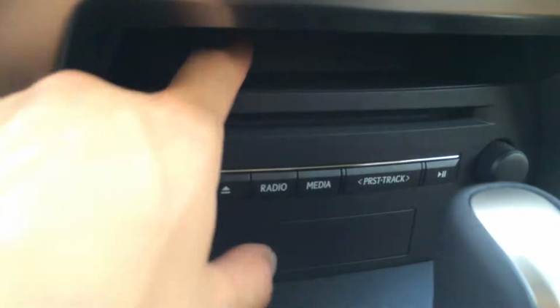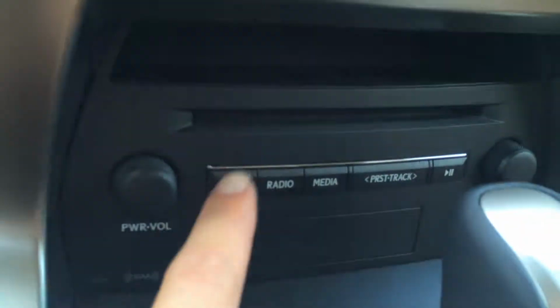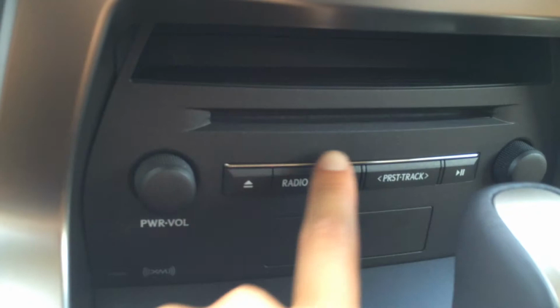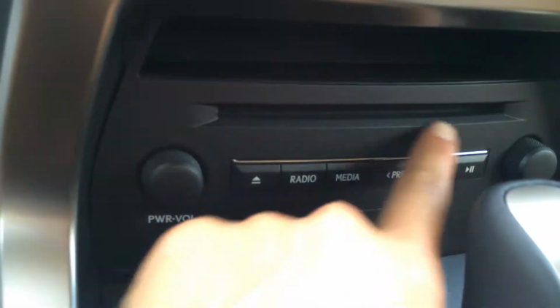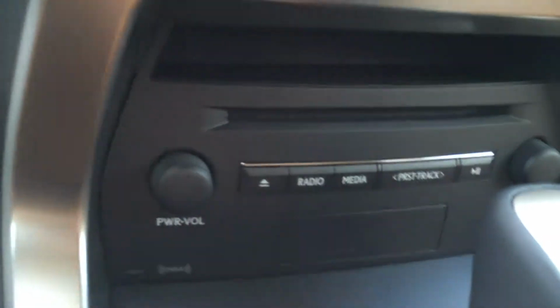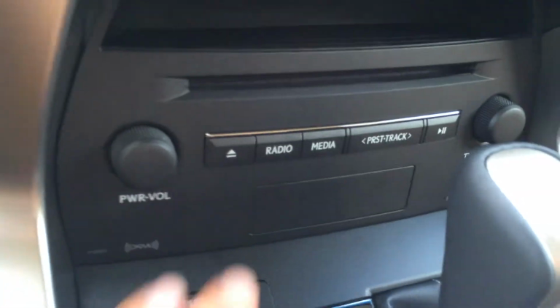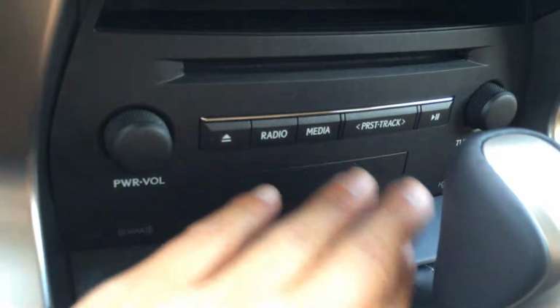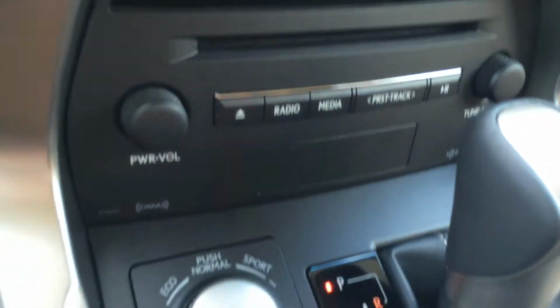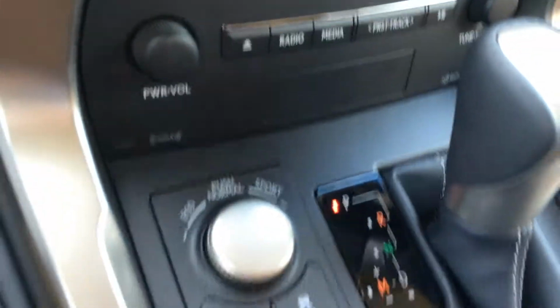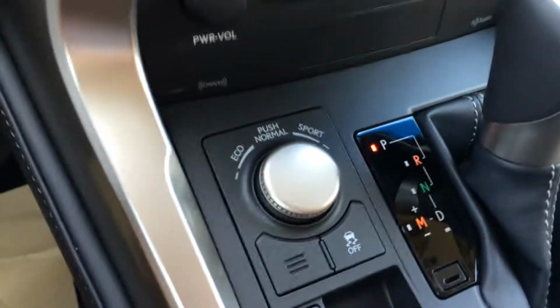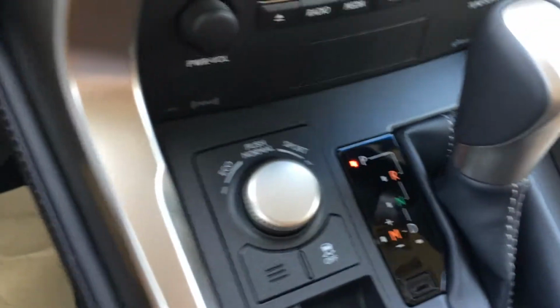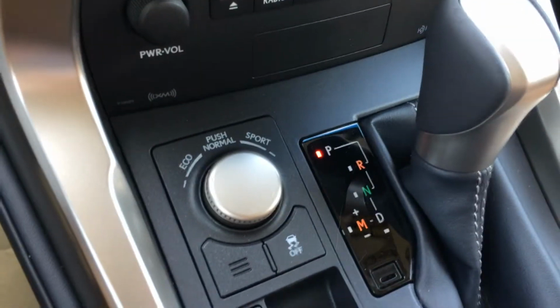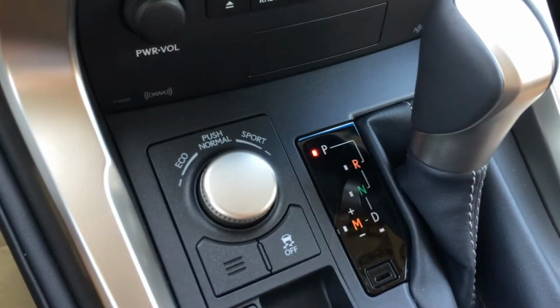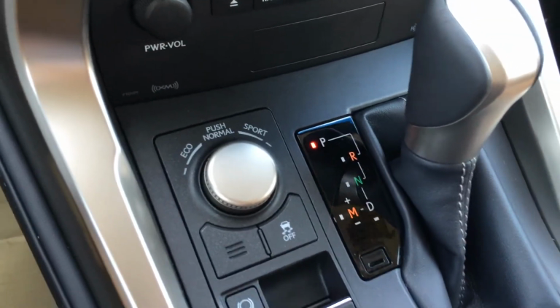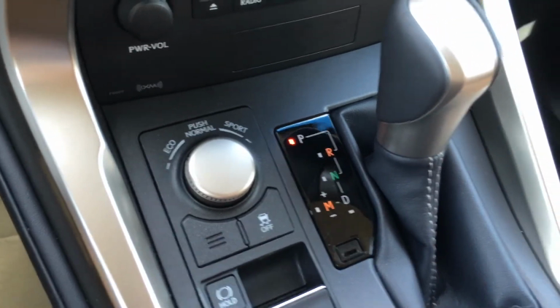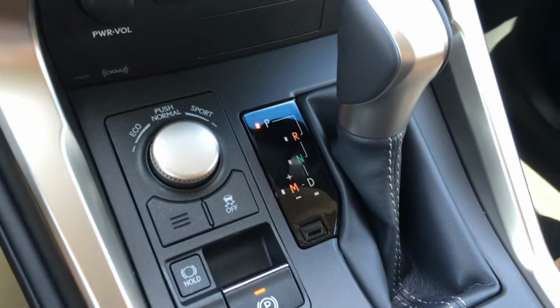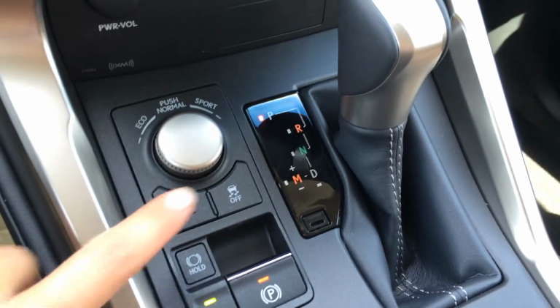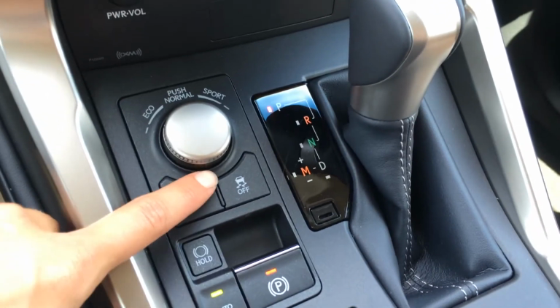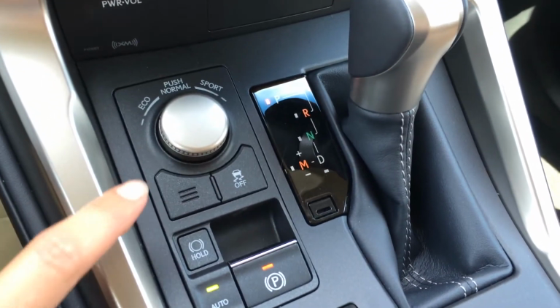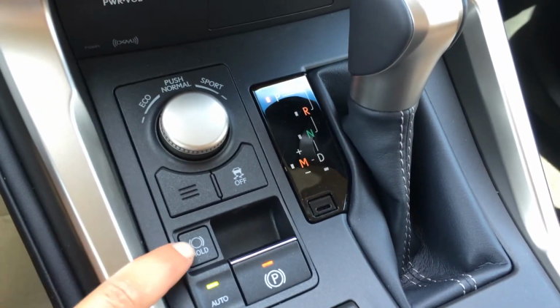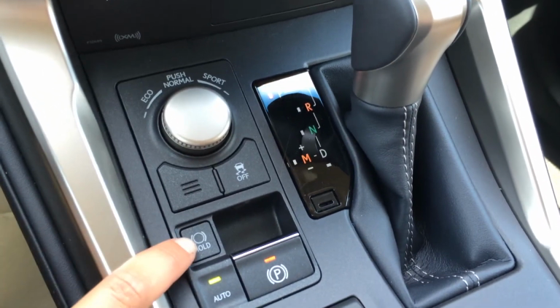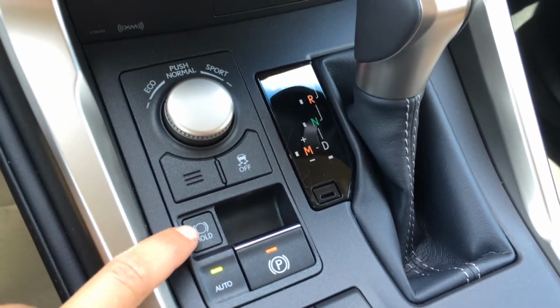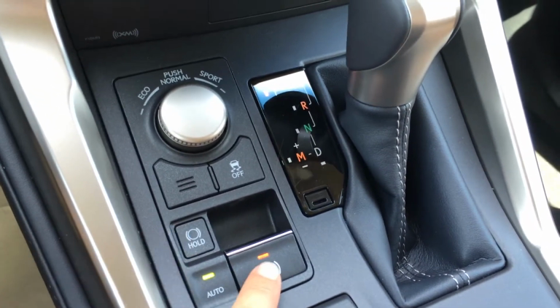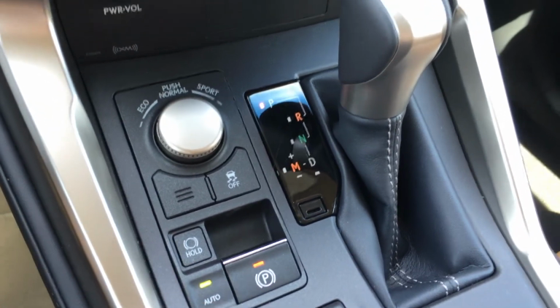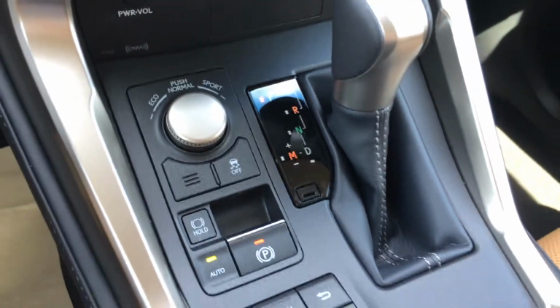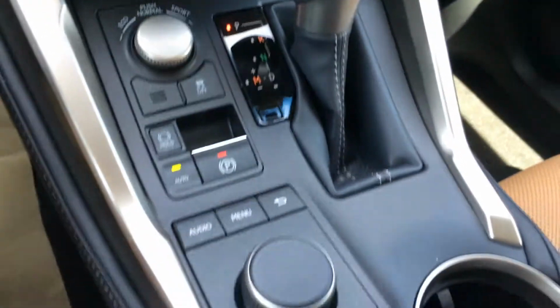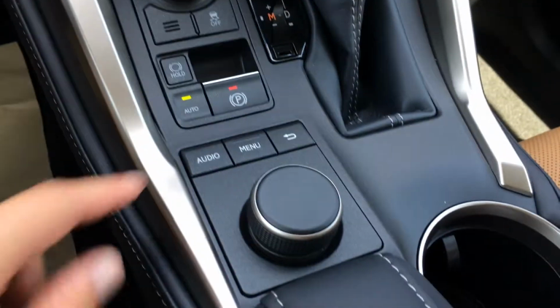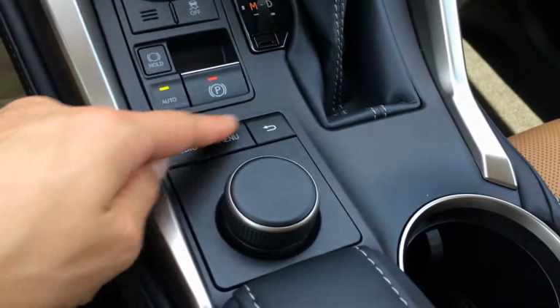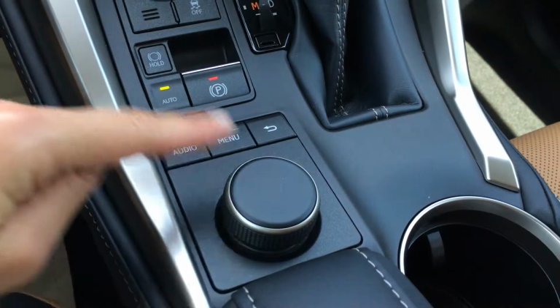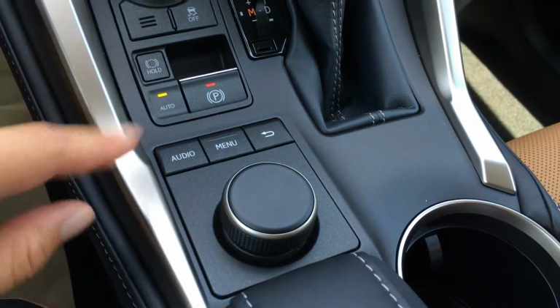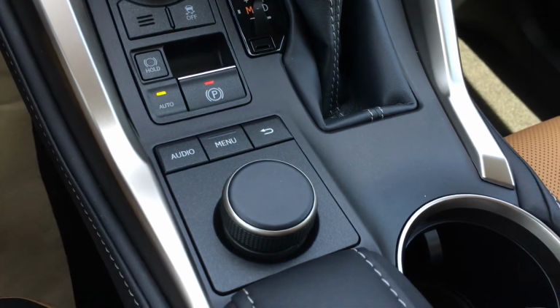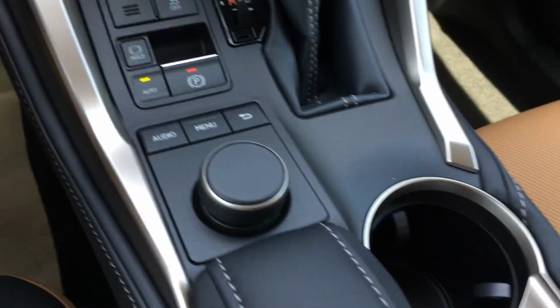For storage, your key fob gets inserted here. There are shortcut buttons for audio. Drive modes include eco, normal, and sport. You also have a traction control off switch, a brake hold button, and an electronic park brake.